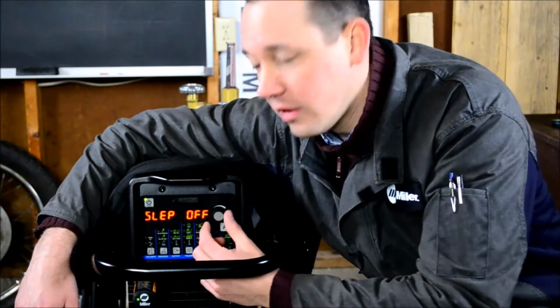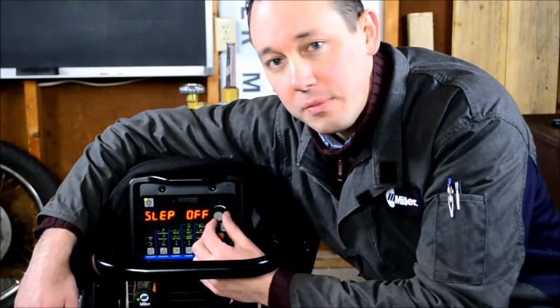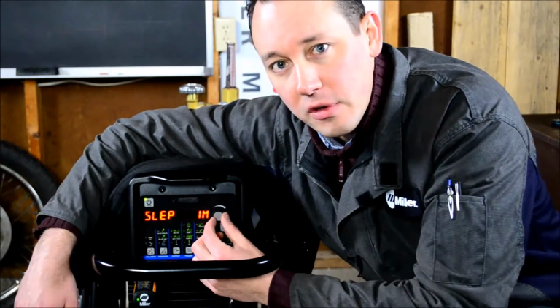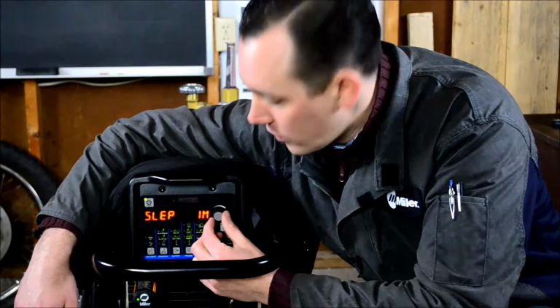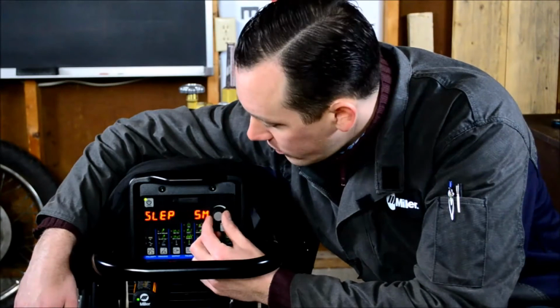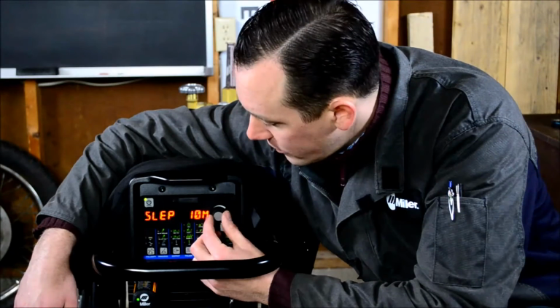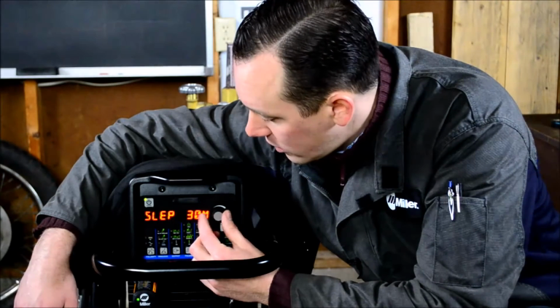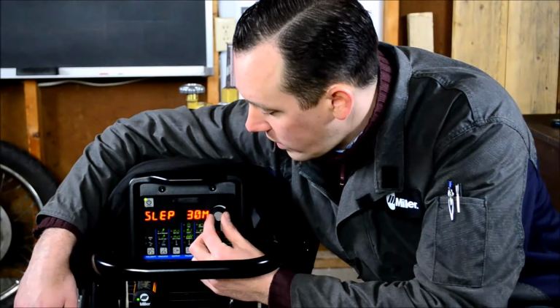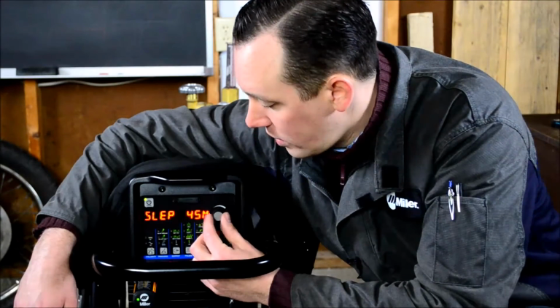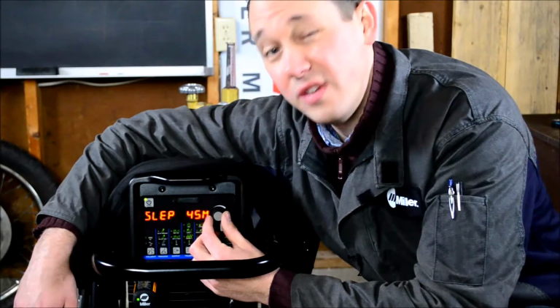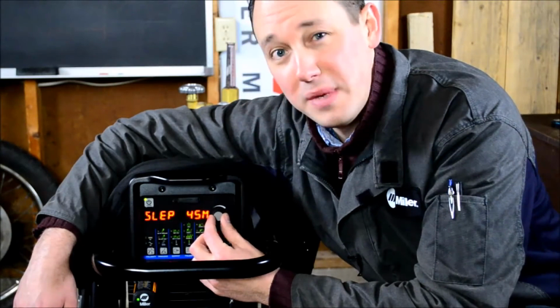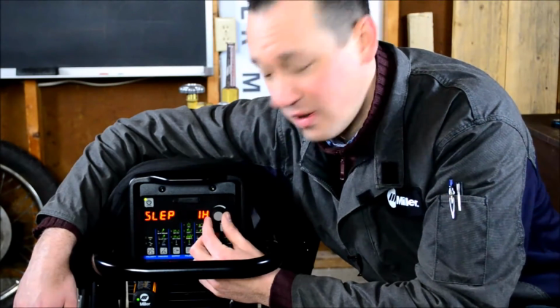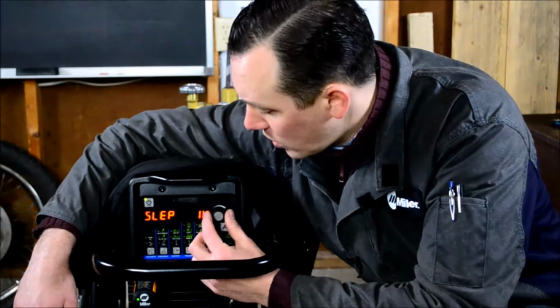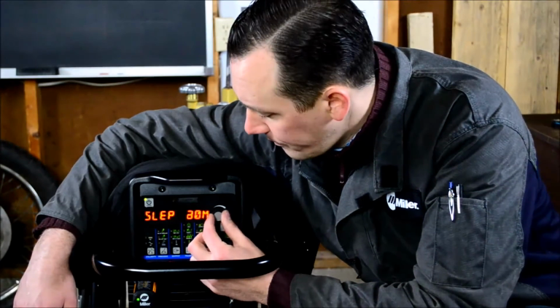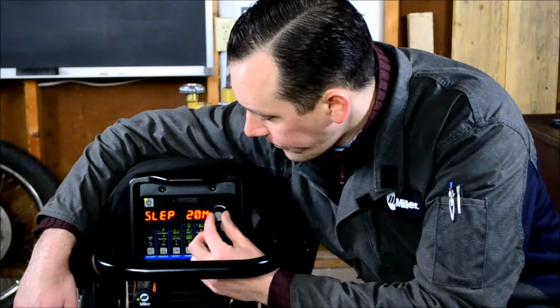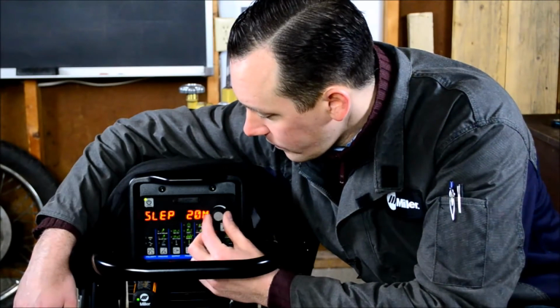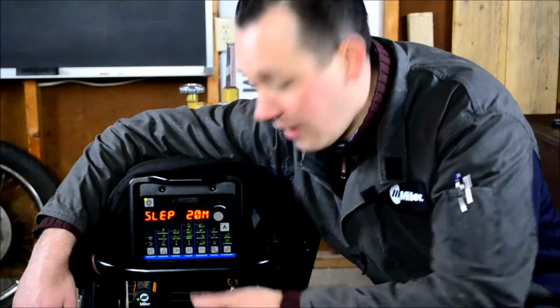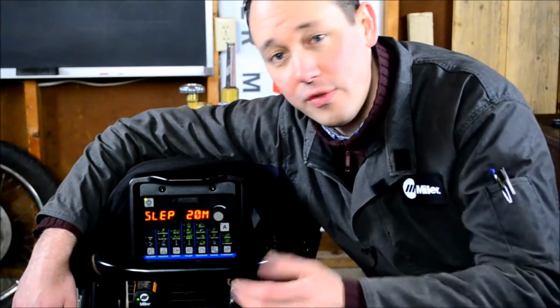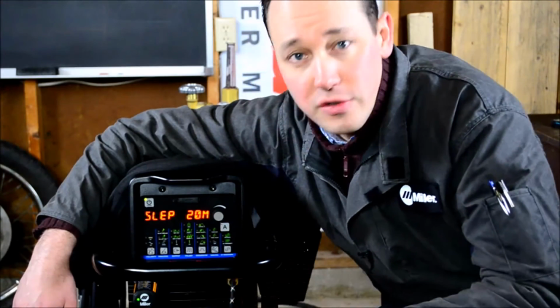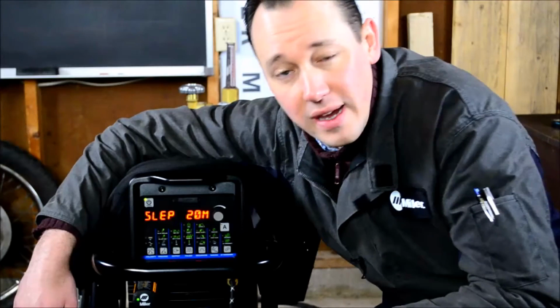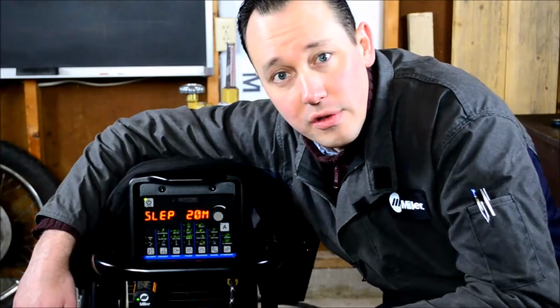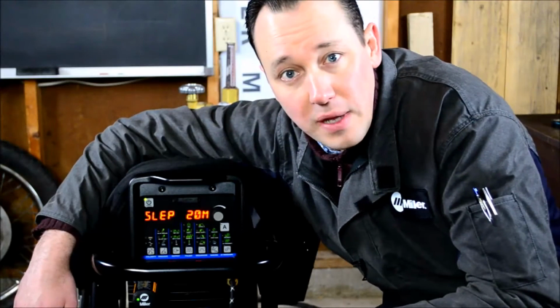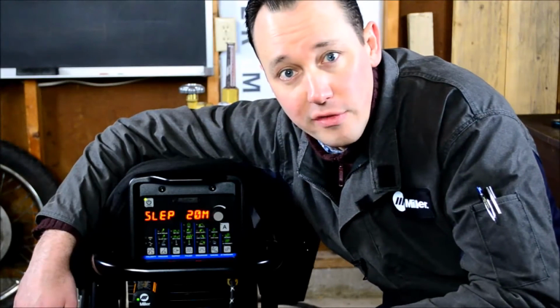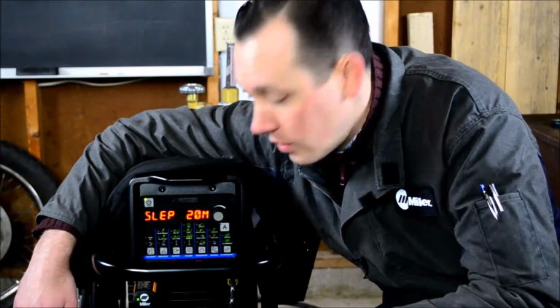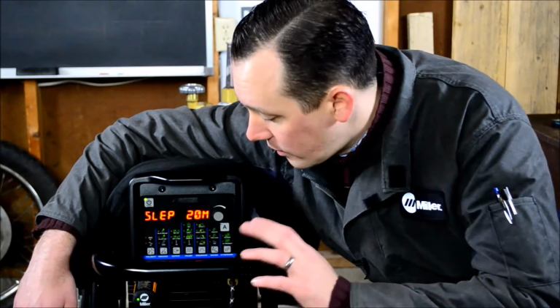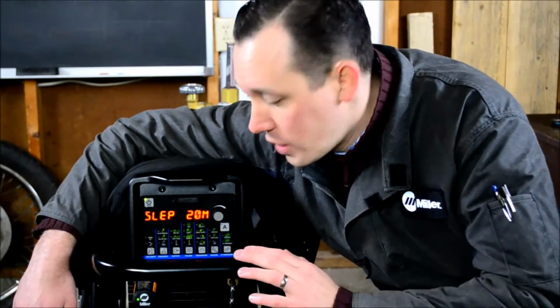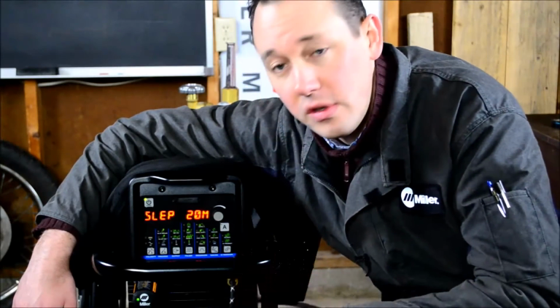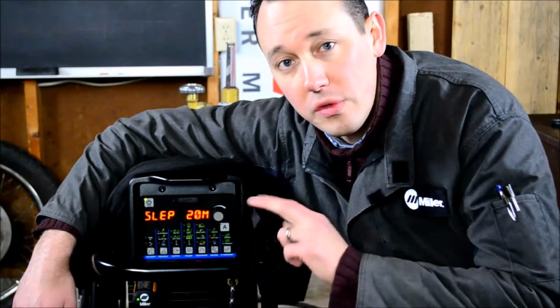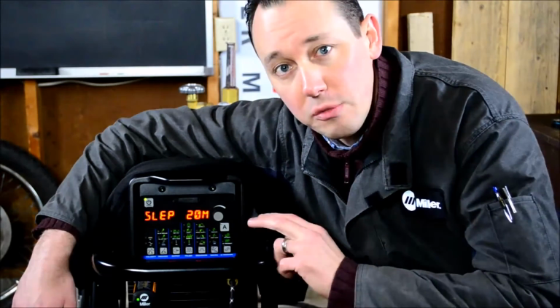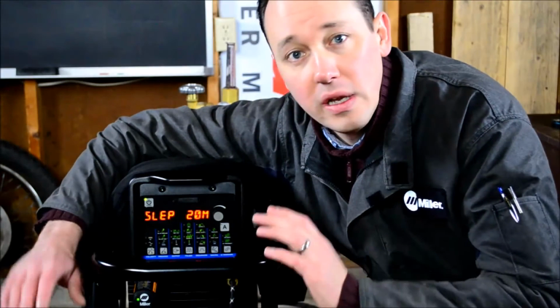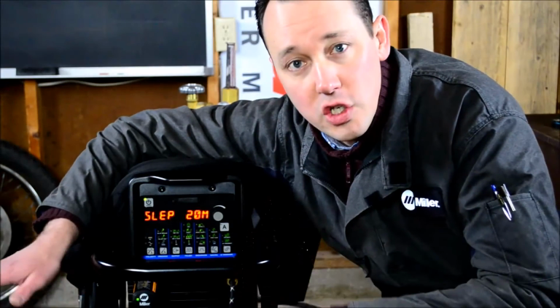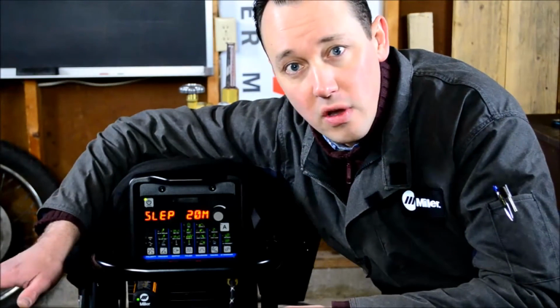Sleep timer can be set for 1, 5, 10, 20, 30, 45 minutes, or an hour. This functions just like any other sleep timer you've ever used — if the machine isn't used within this period, it shuts off.